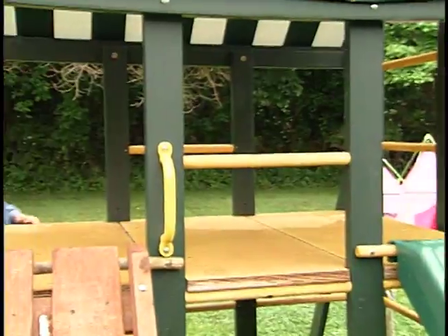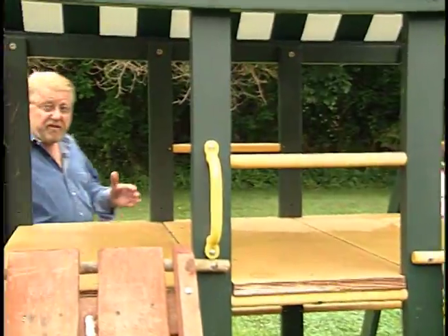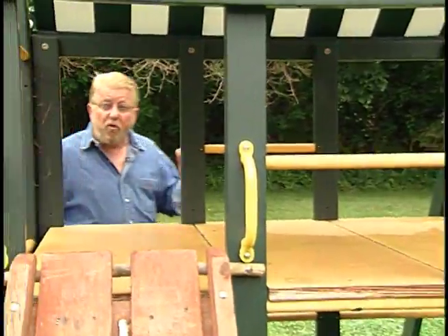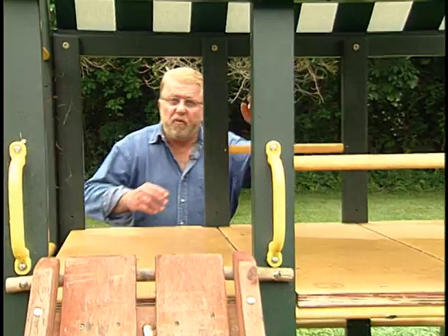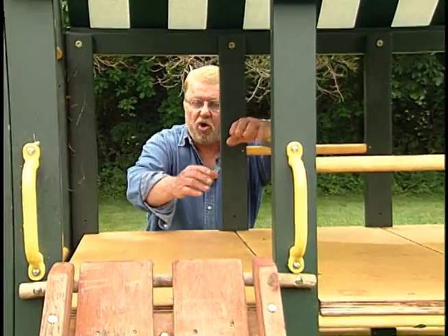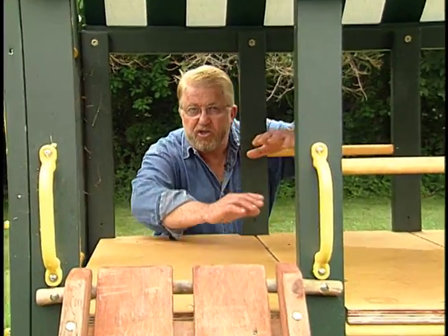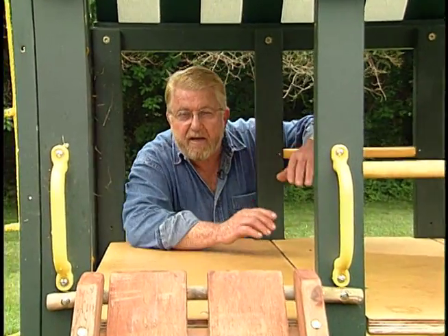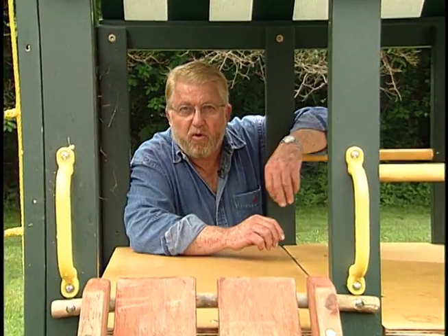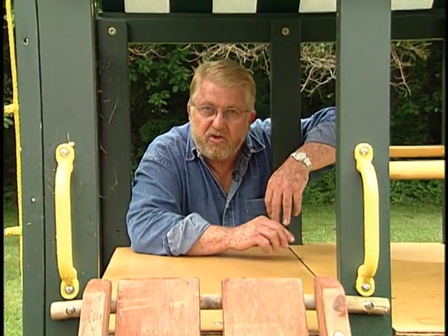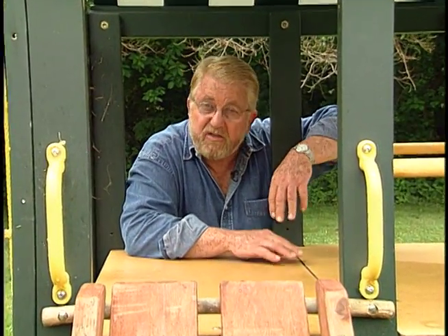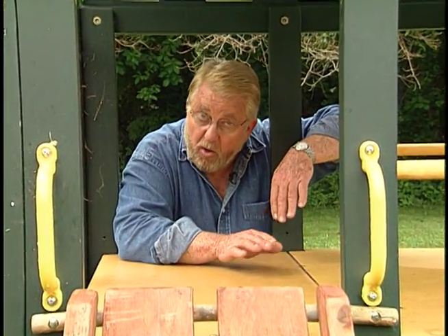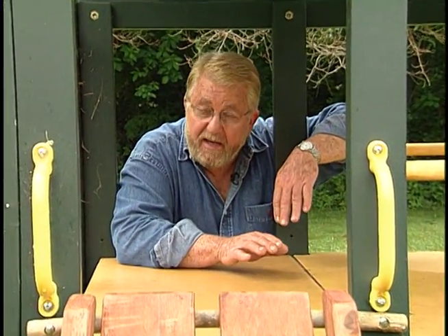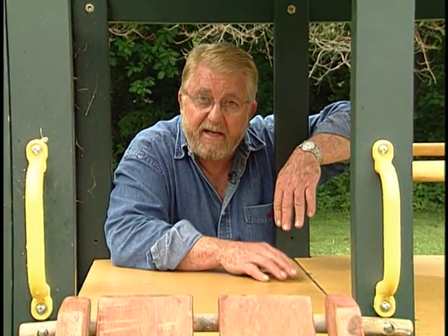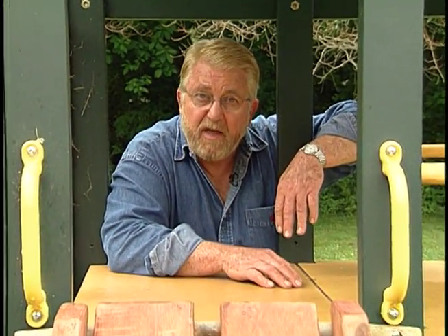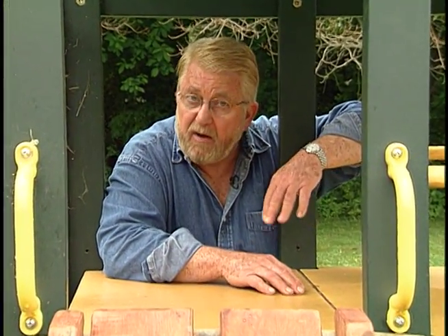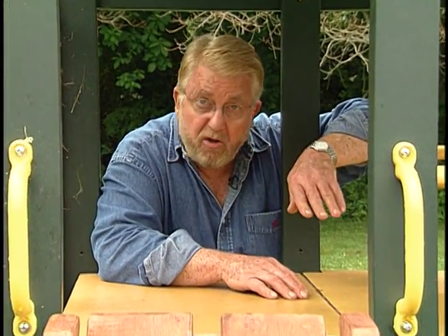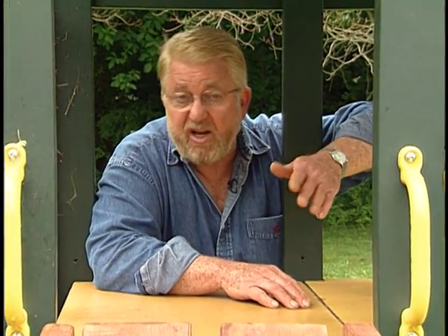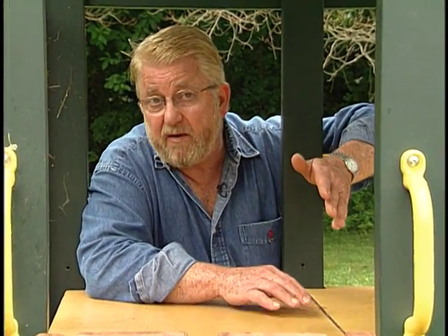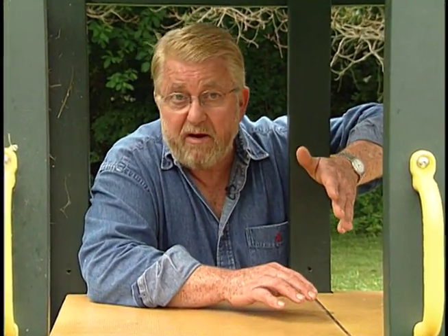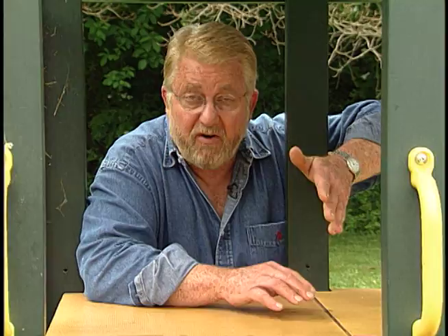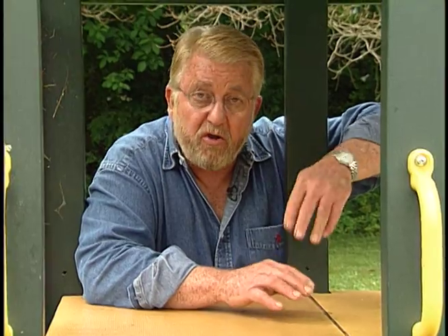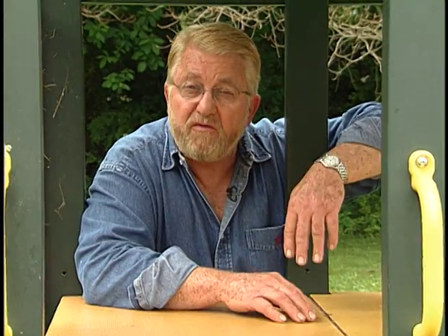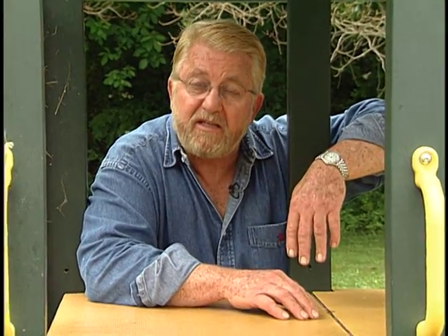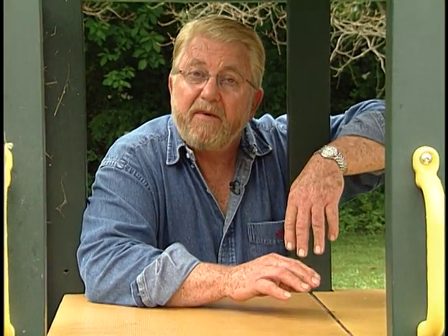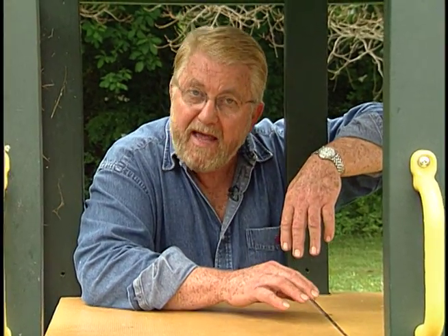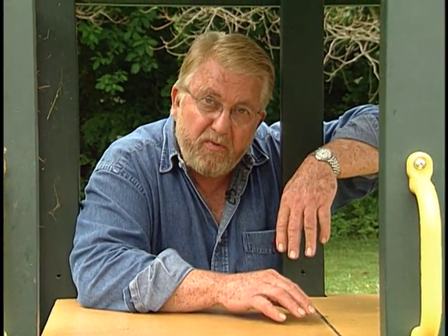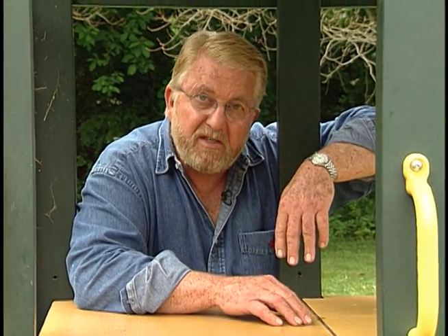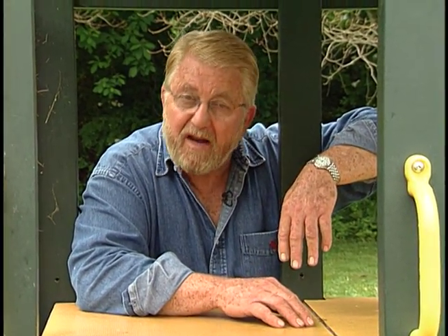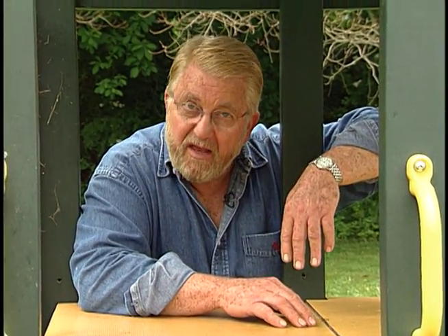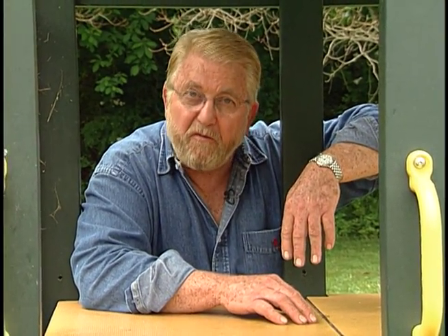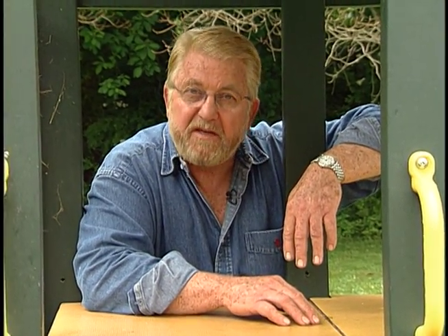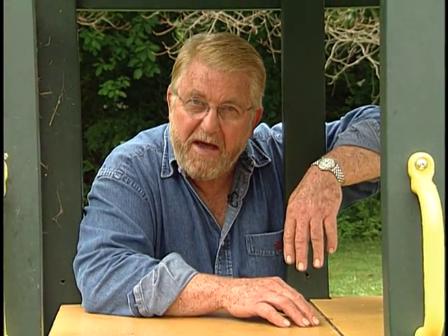It's important to install a shock-absorbing surface under all play sets. Now mulch, sand, and pea gravel are all used for this, but today I'm going to put in something that I think performs even better.